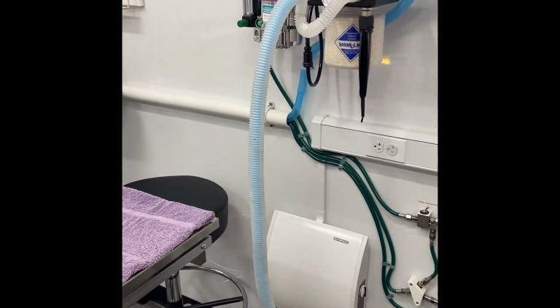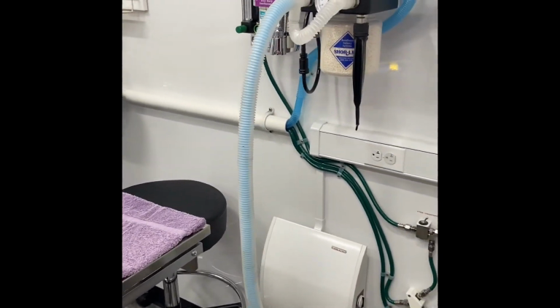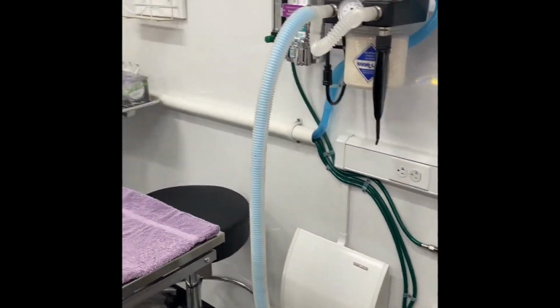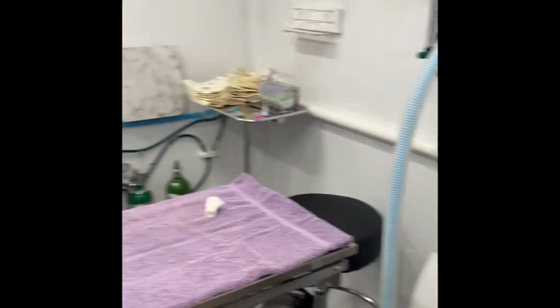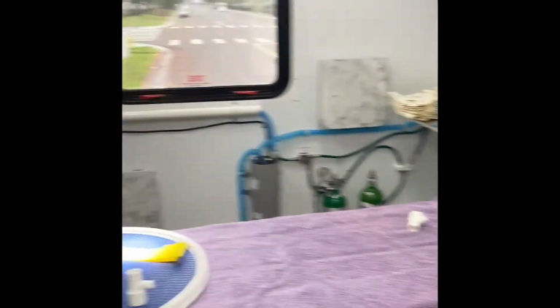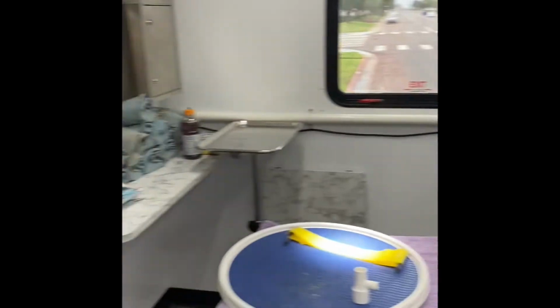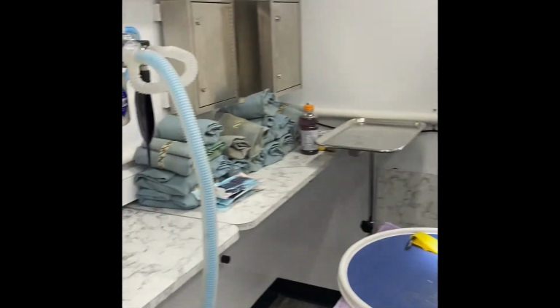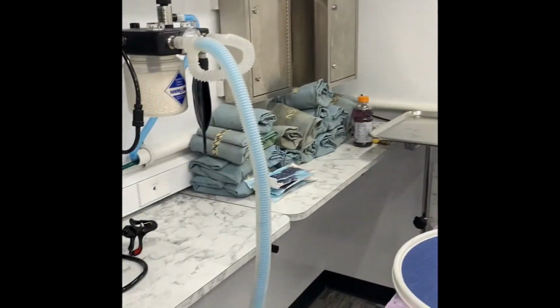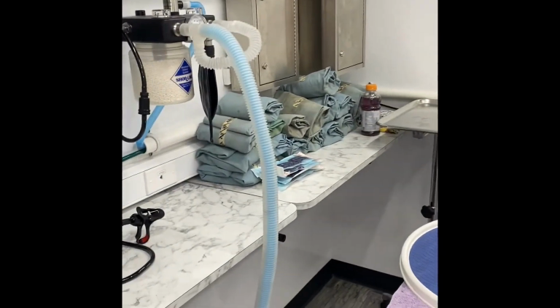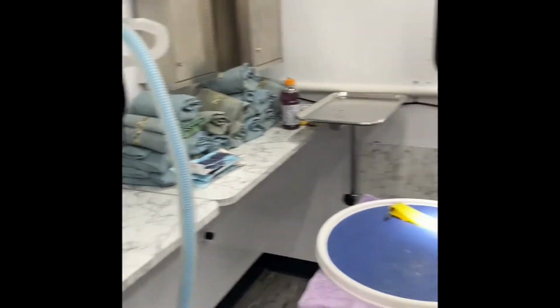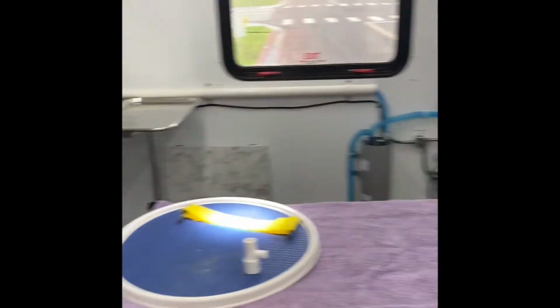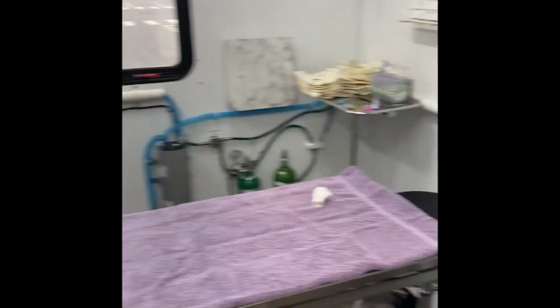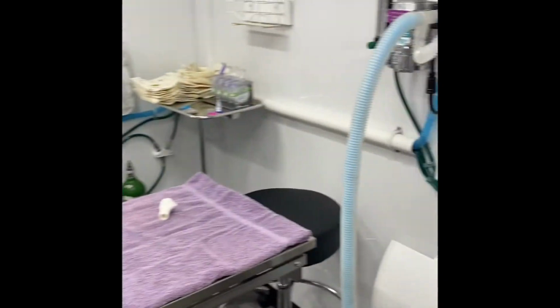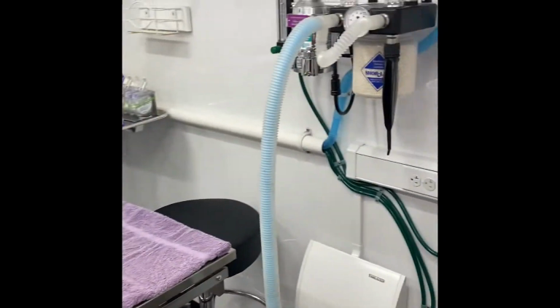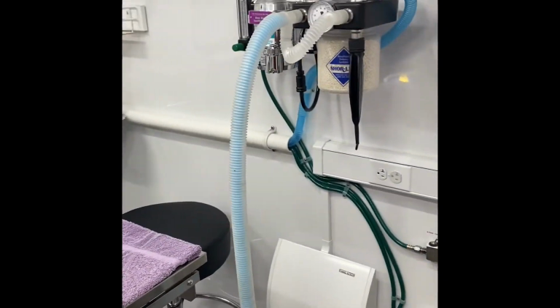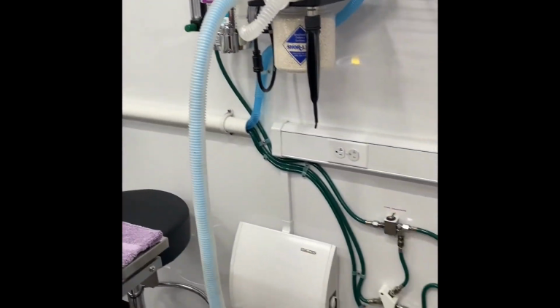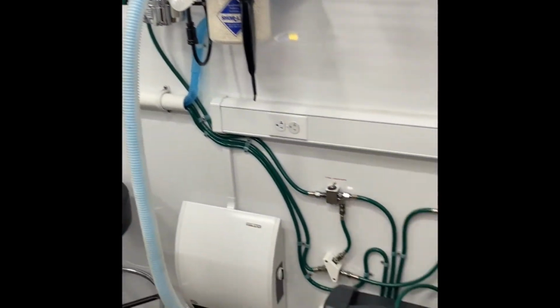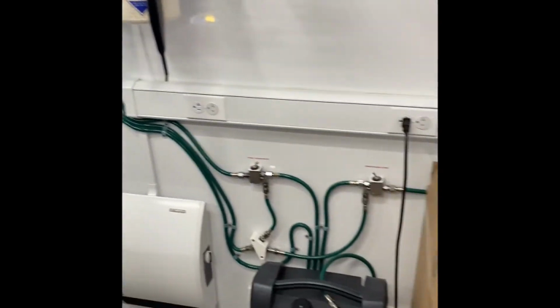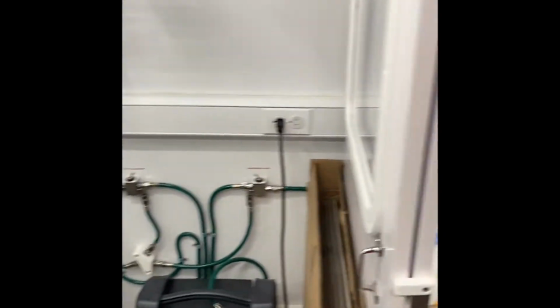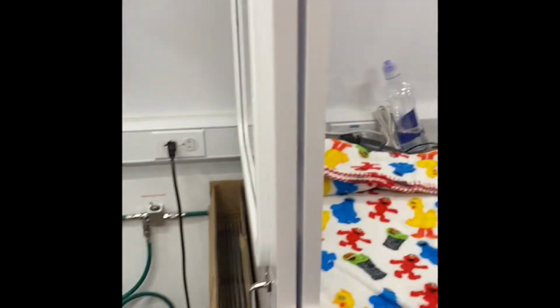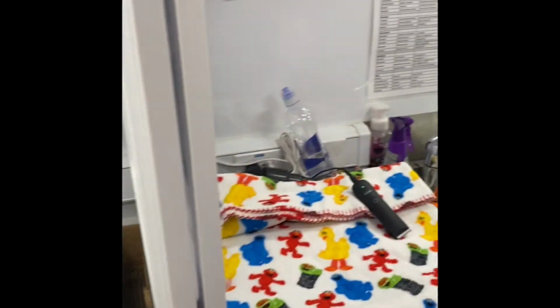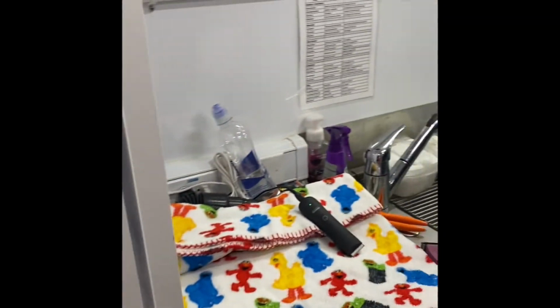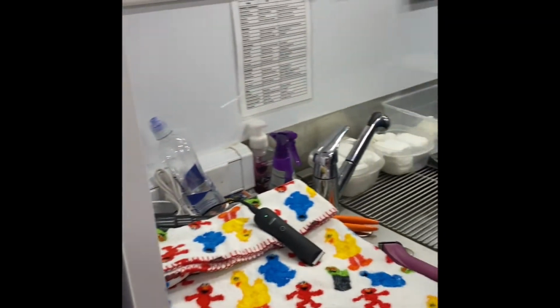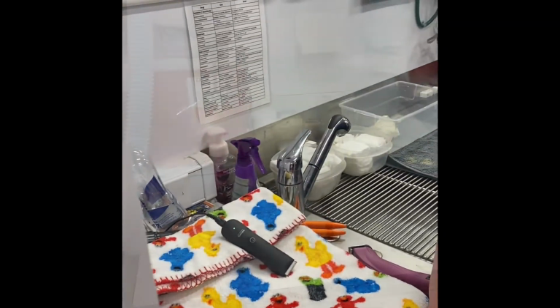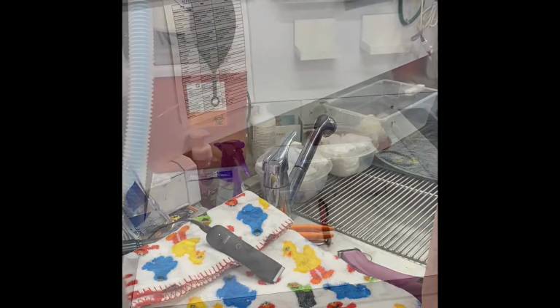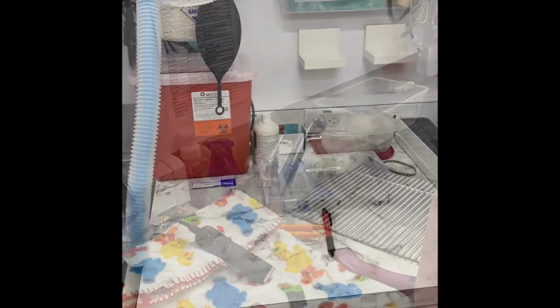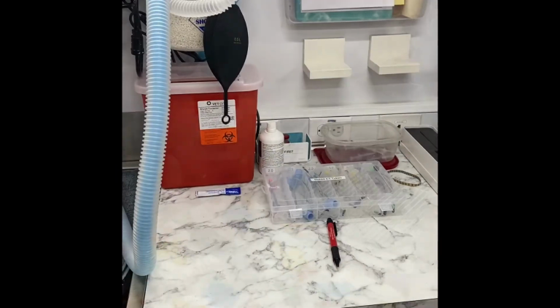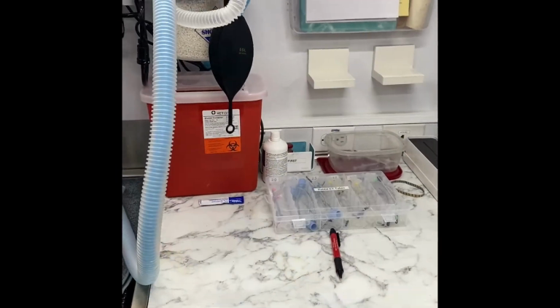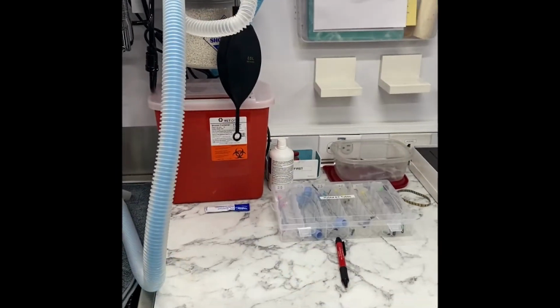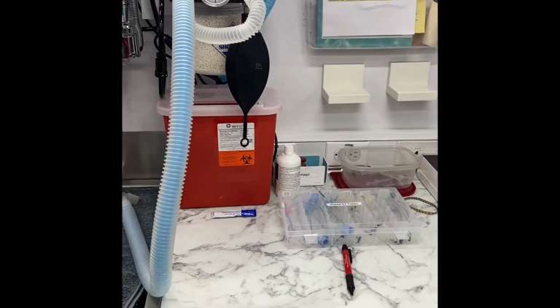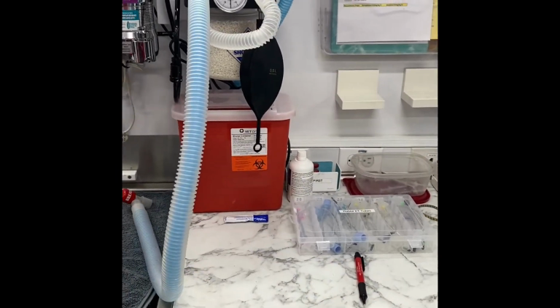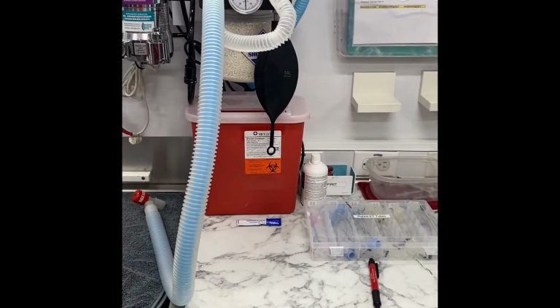We have anesthetic on both sides for left and right-handed operators. And this is the prep area.